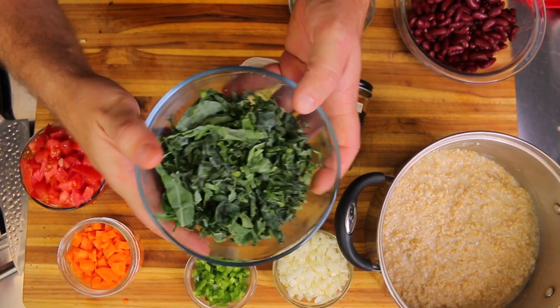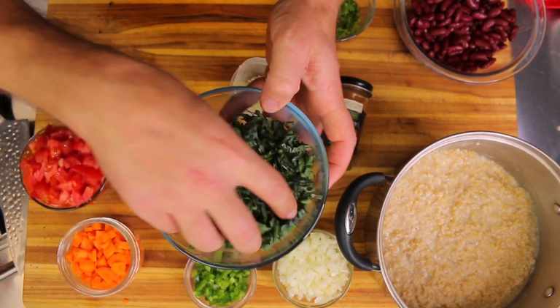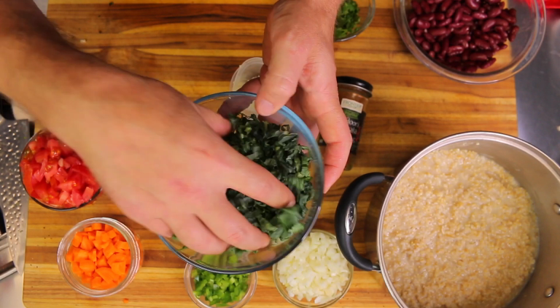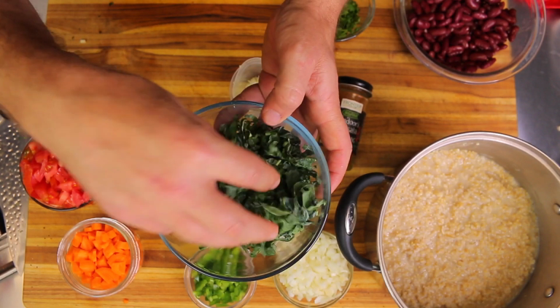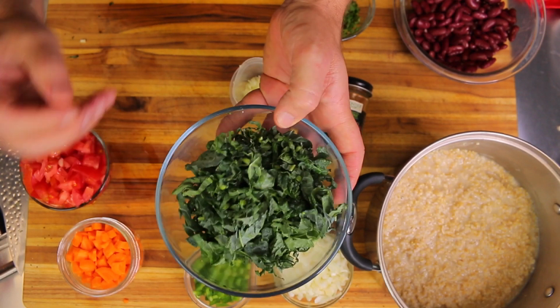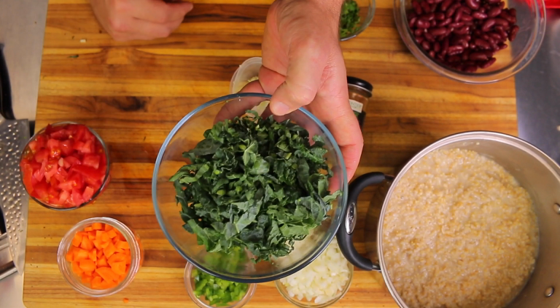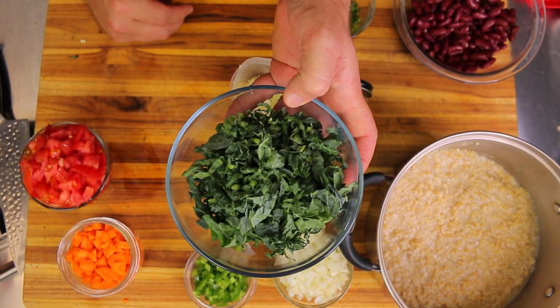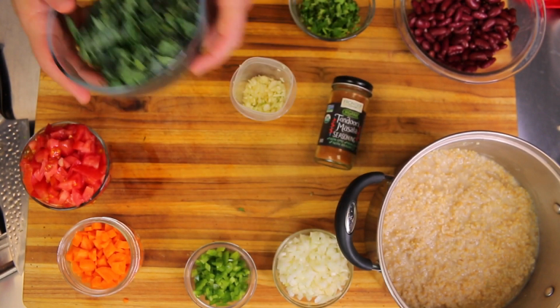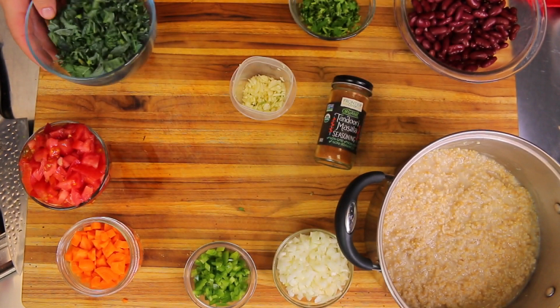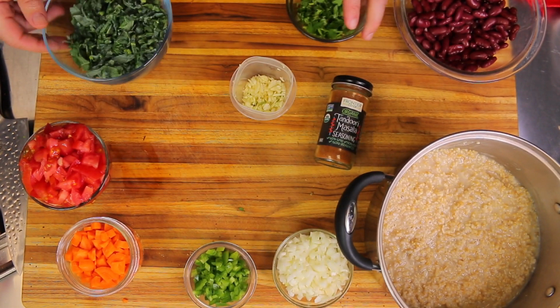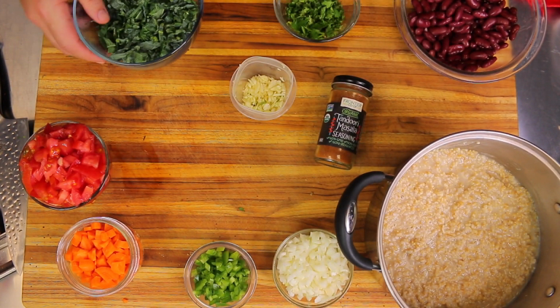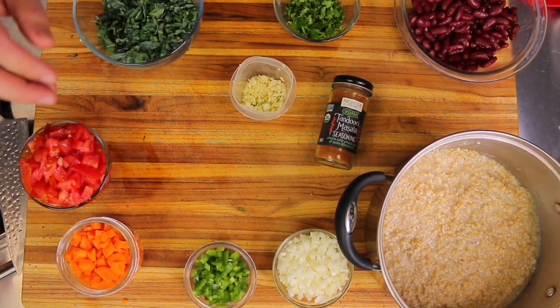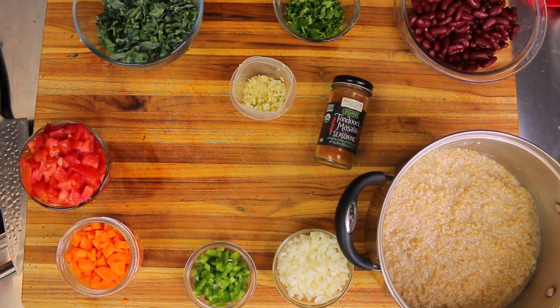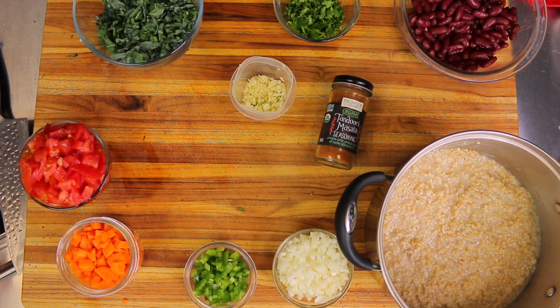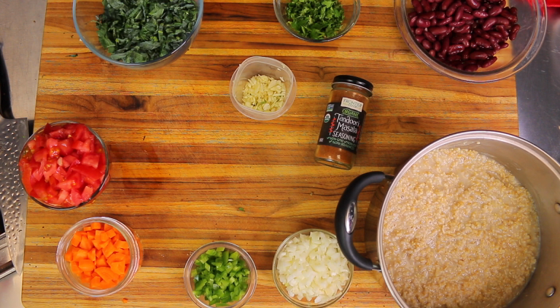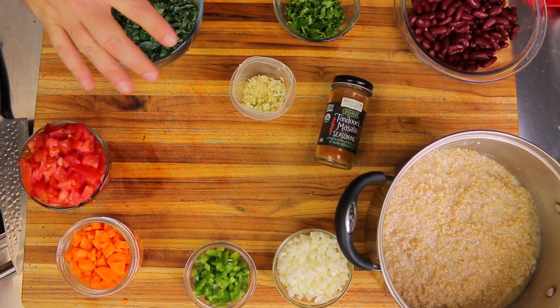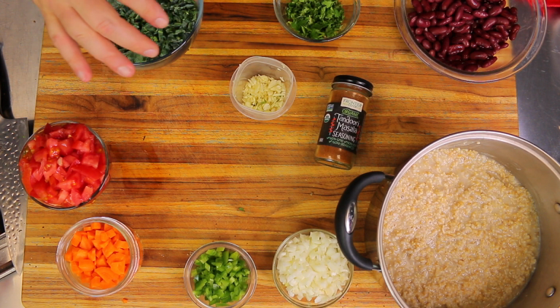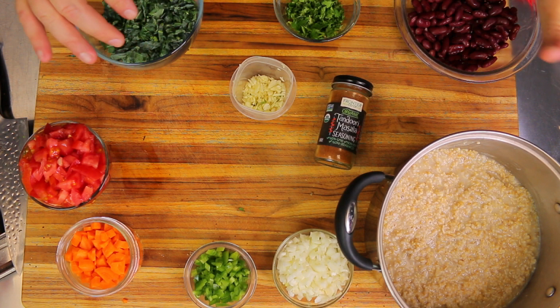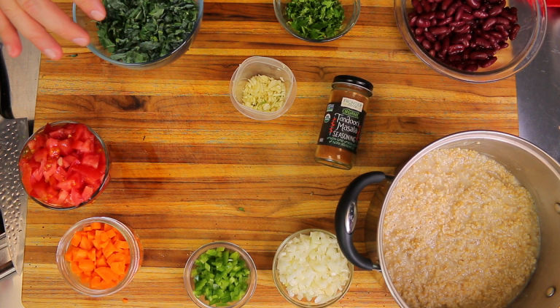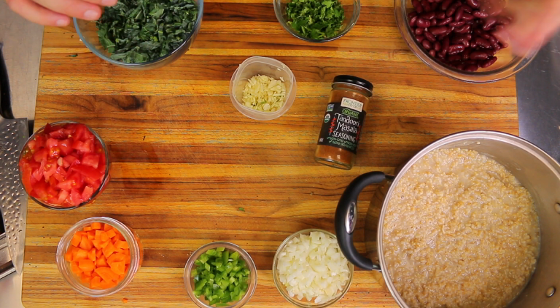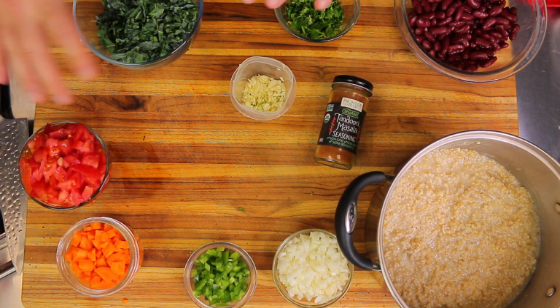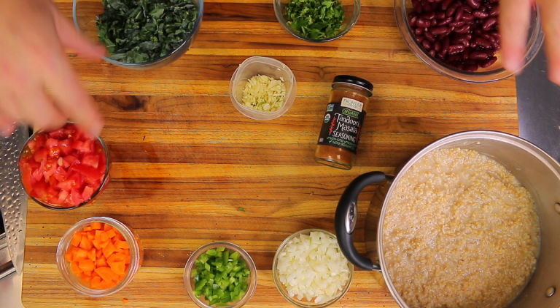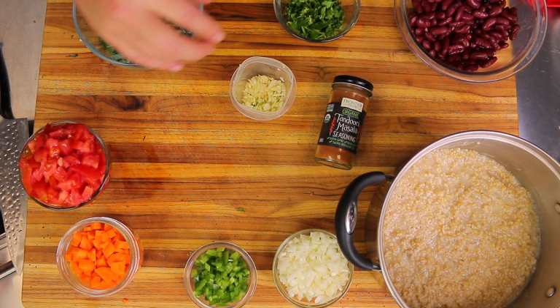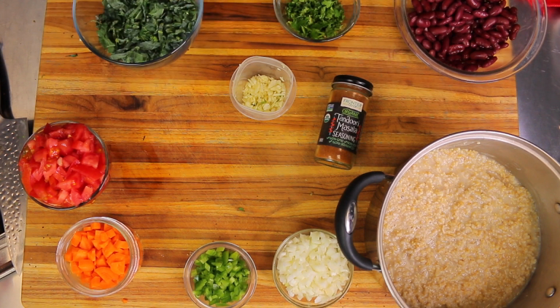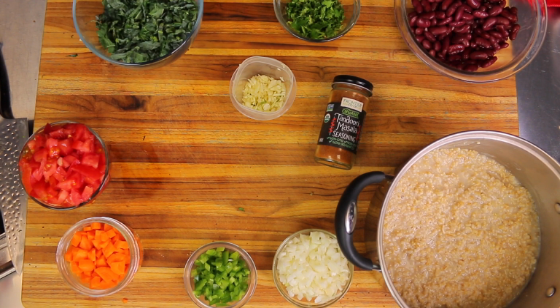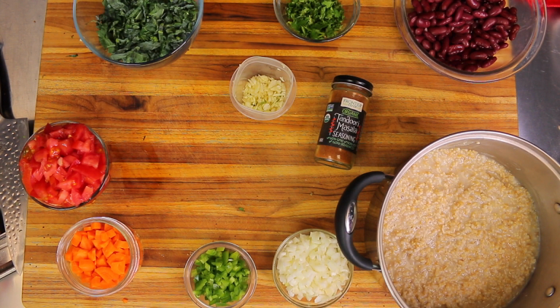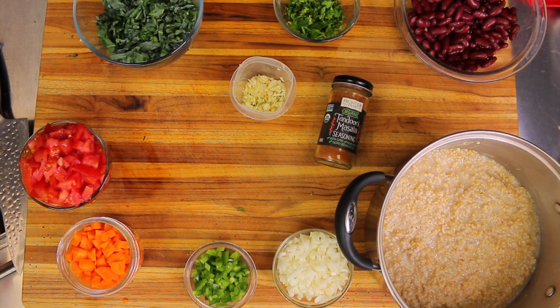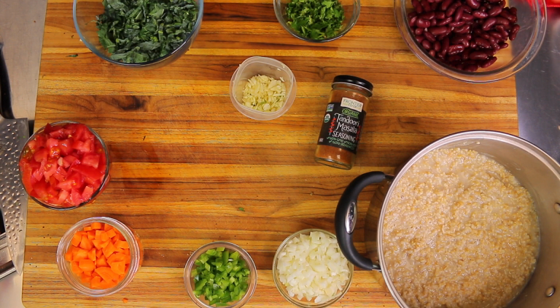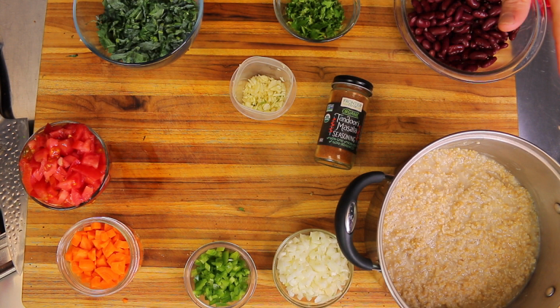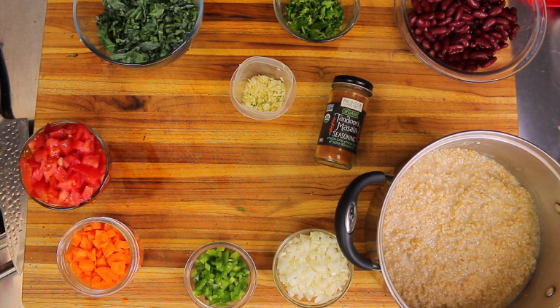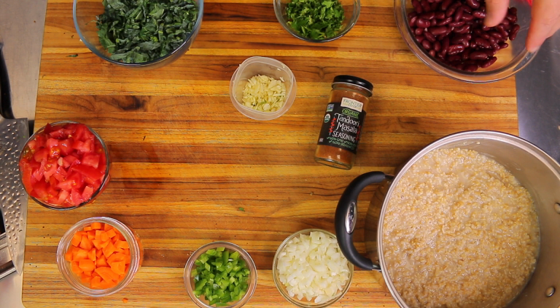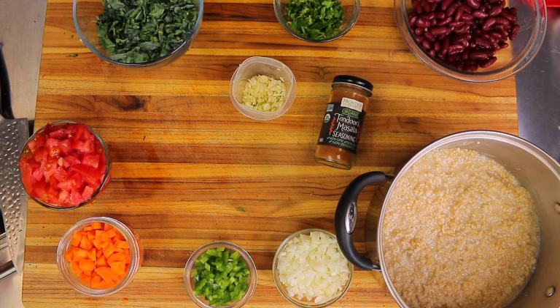About two cups of shredded kale — and that's basically all we've got. We're going to use olive oil to sauté all these ingredients first.